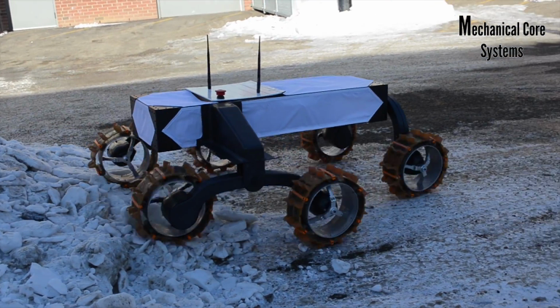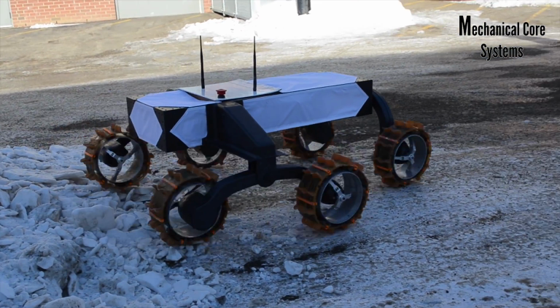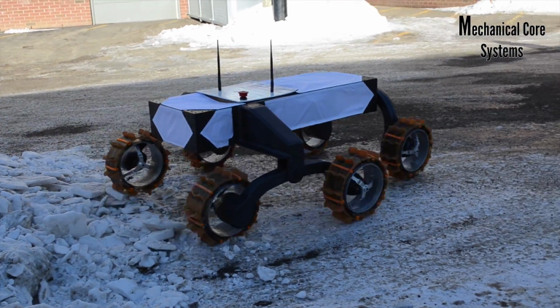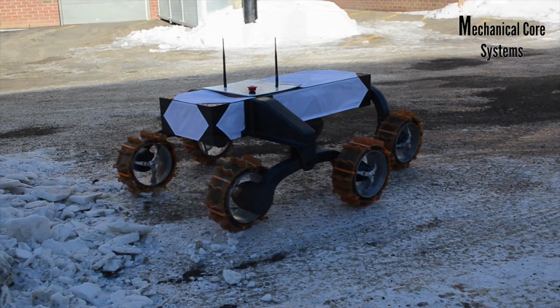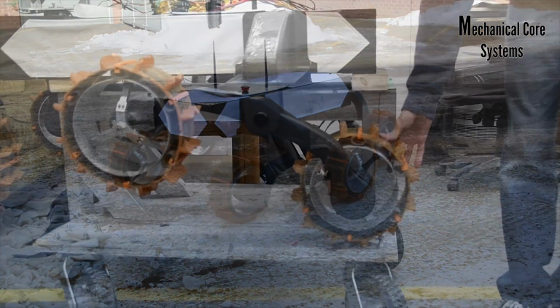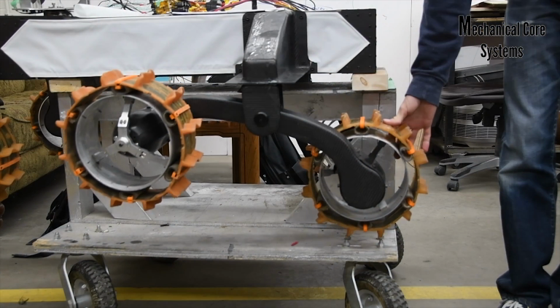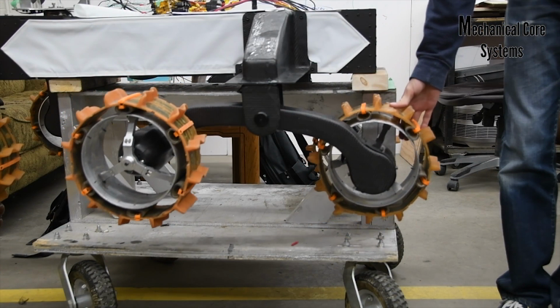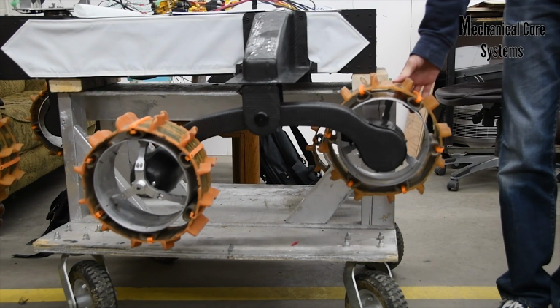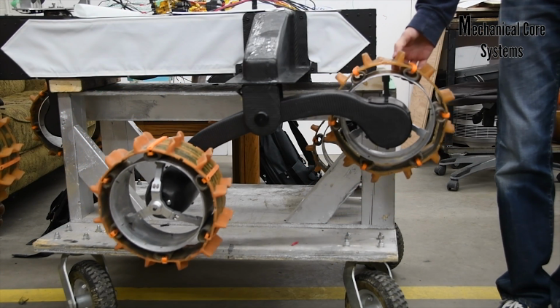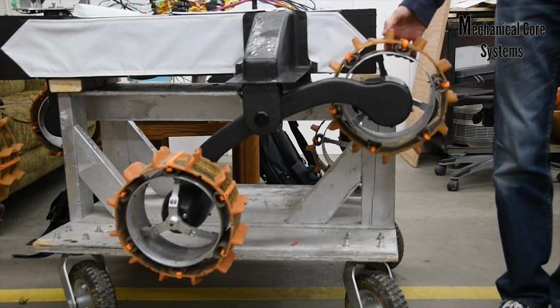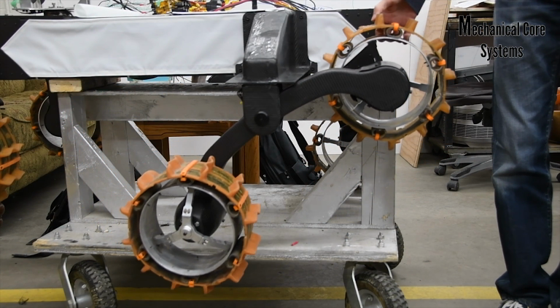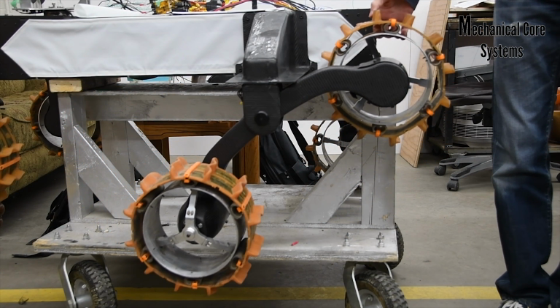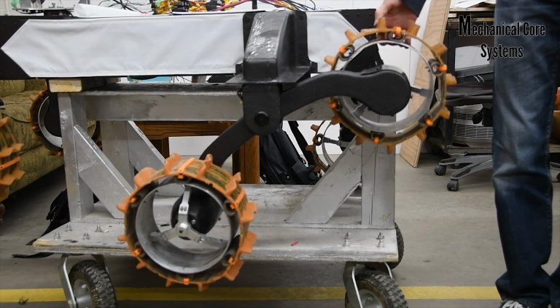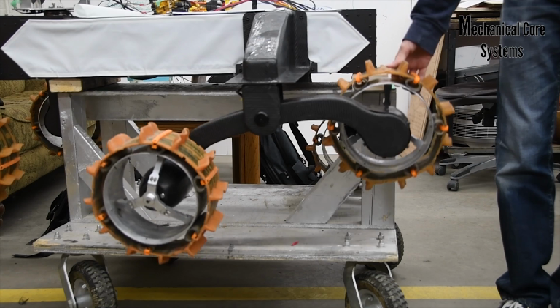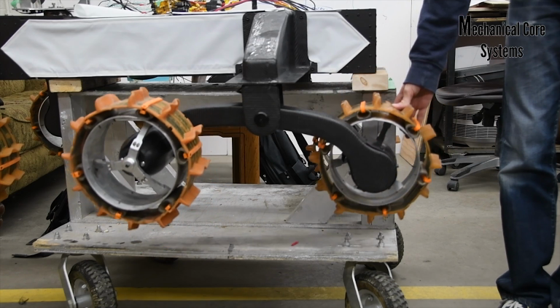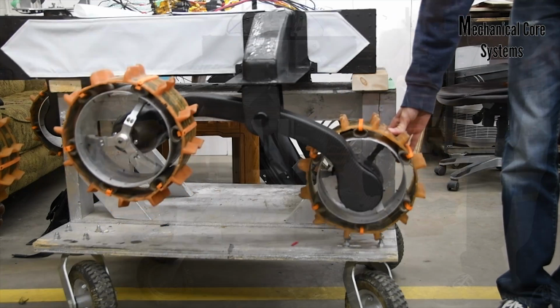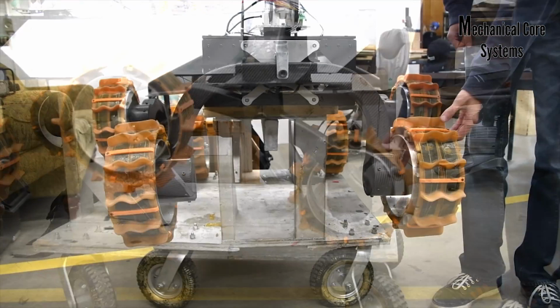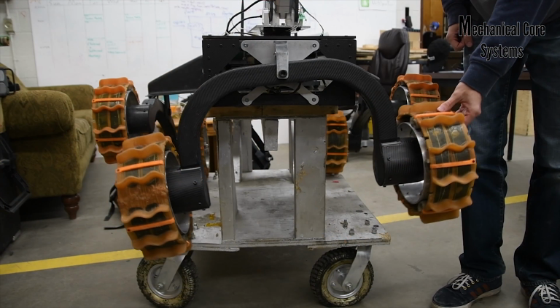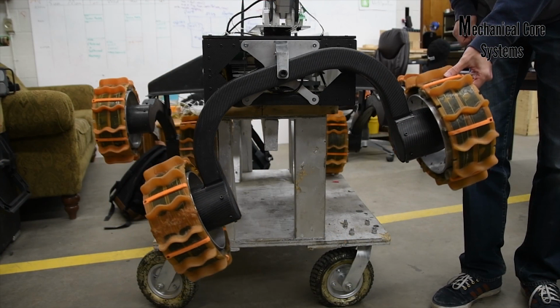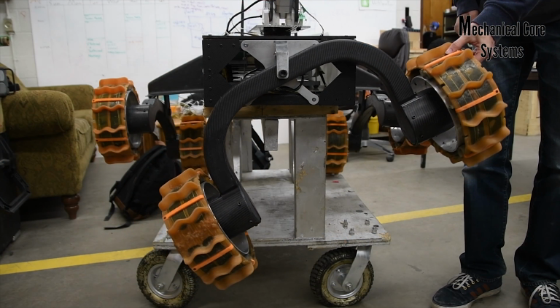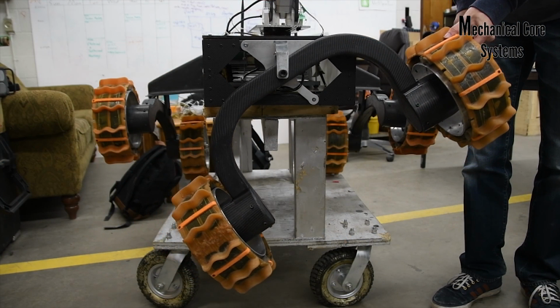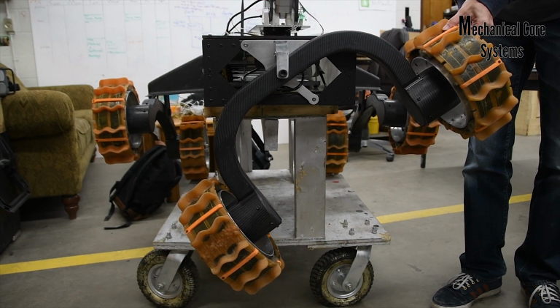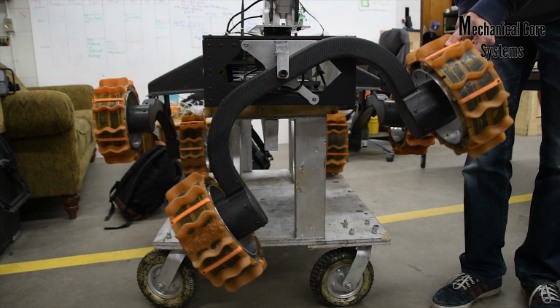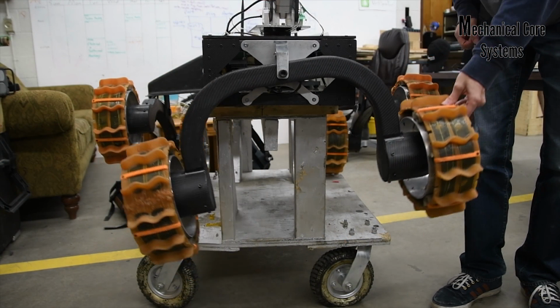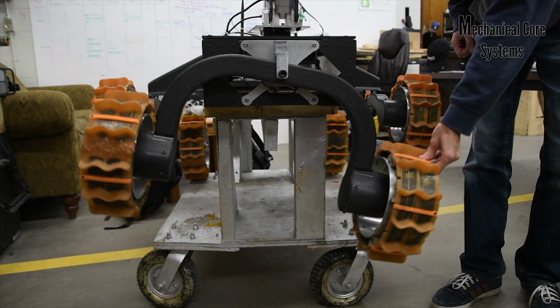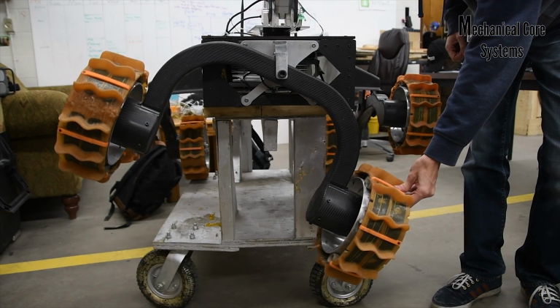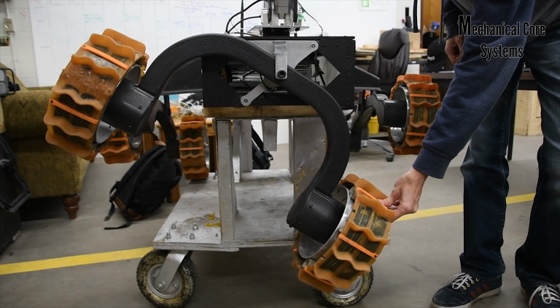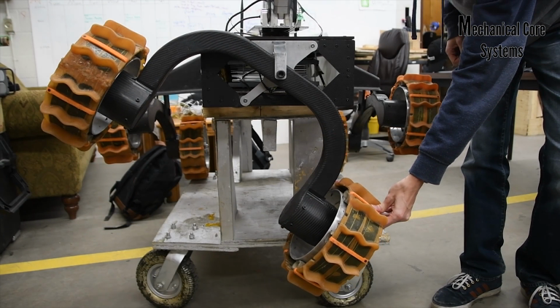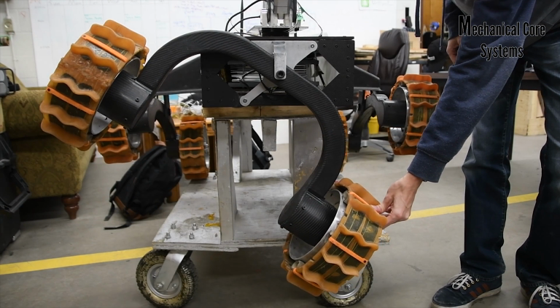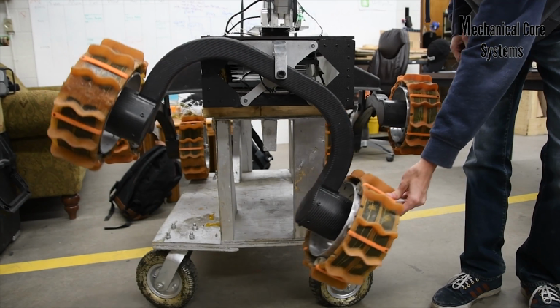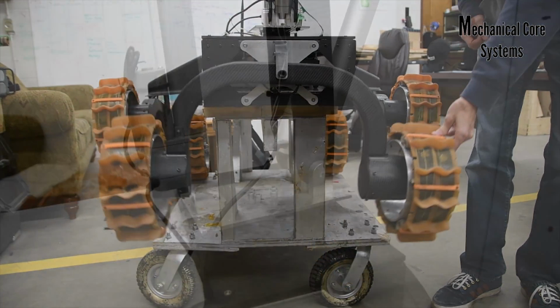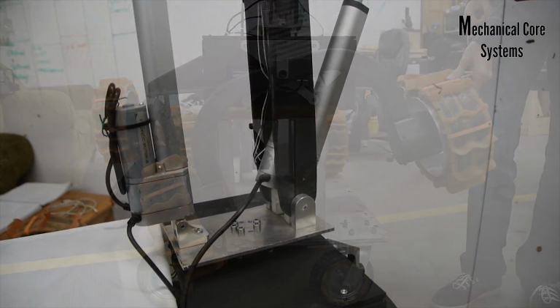The suspension is a triple bogey design built in-house out of carbon fiber tubes. The suspension is 25% larger than last year for increased stability on slopes, while the overall mass of the suspension was reduced by 27%.